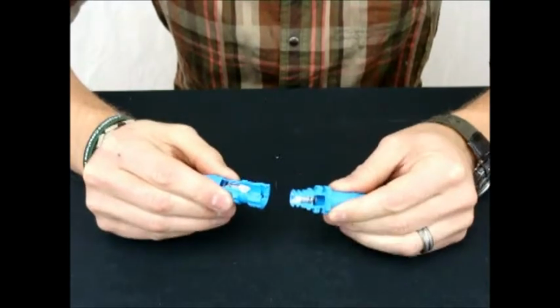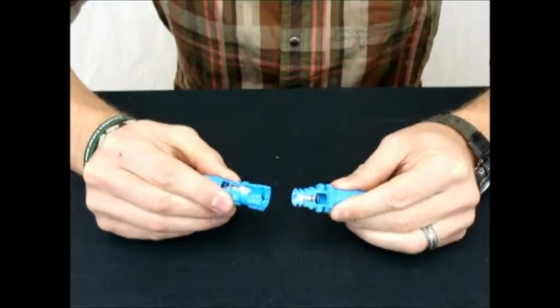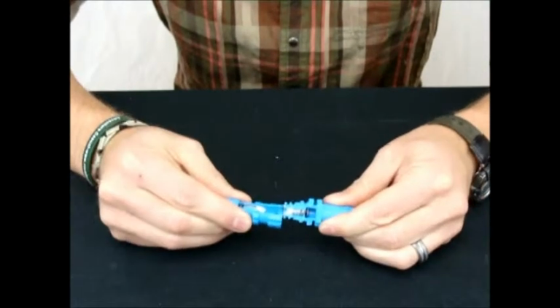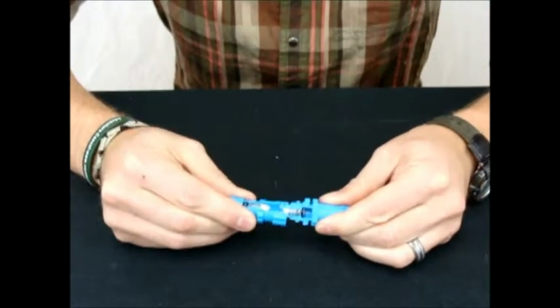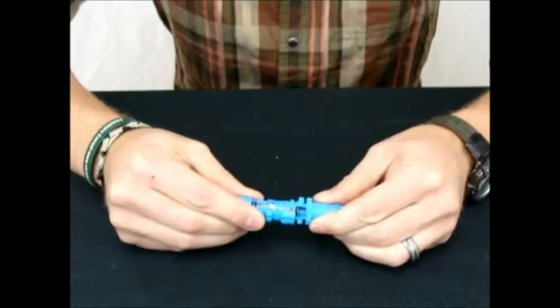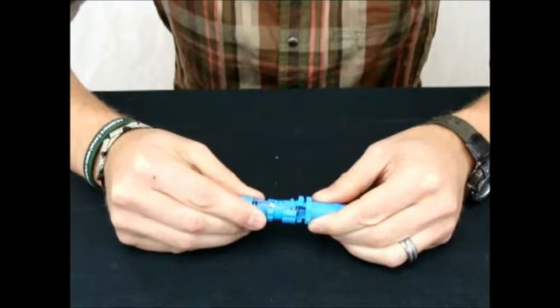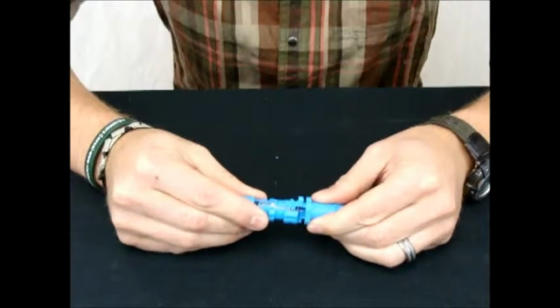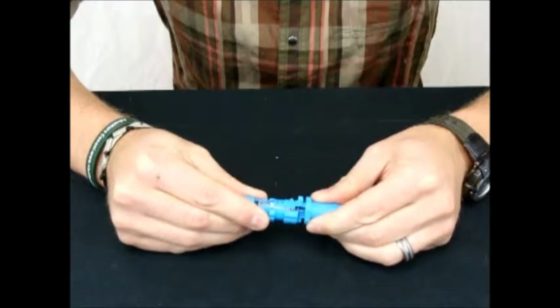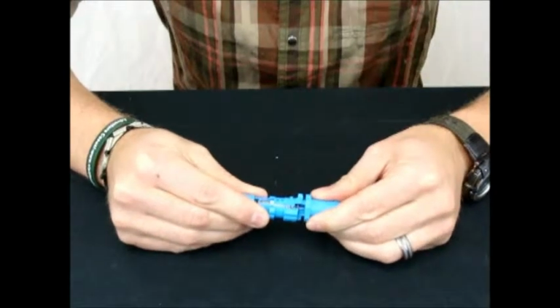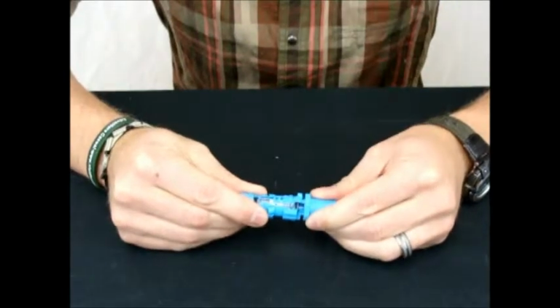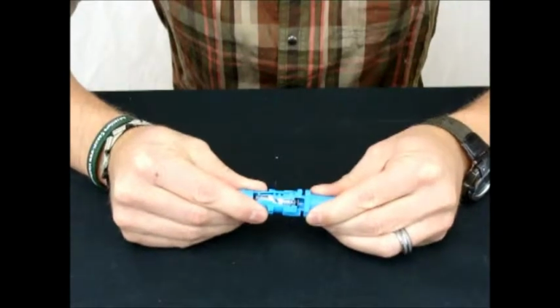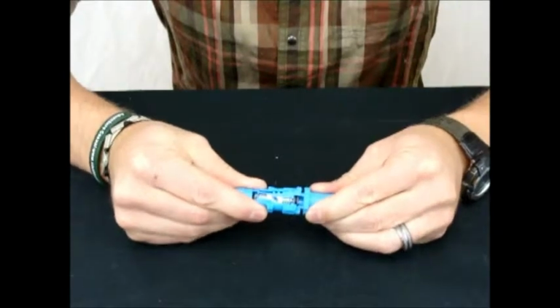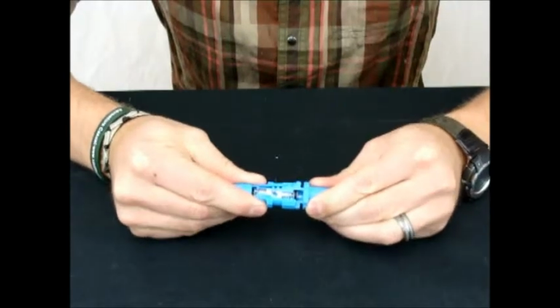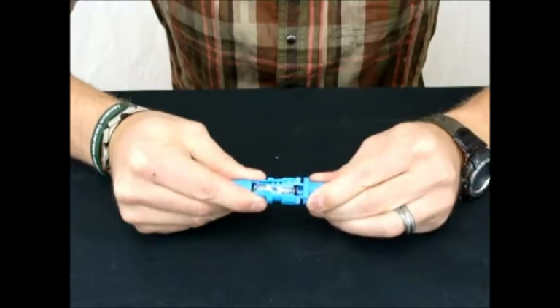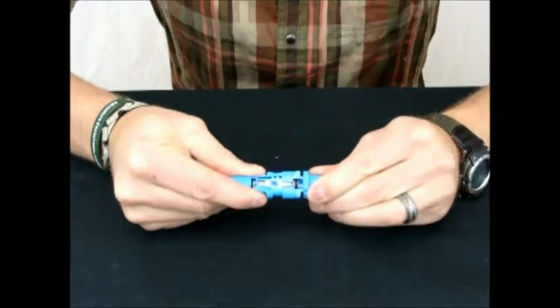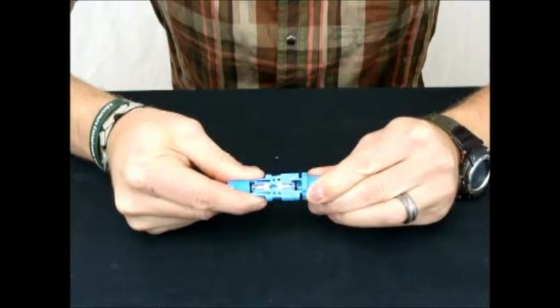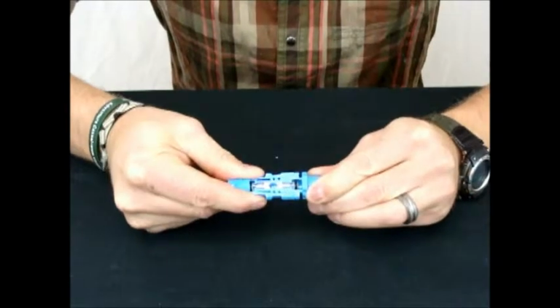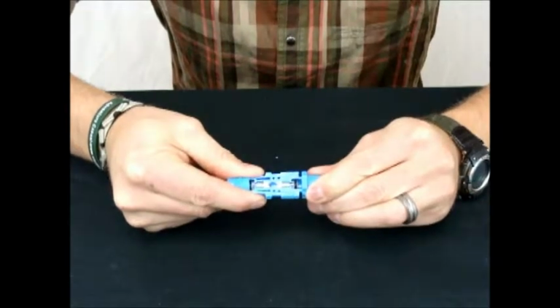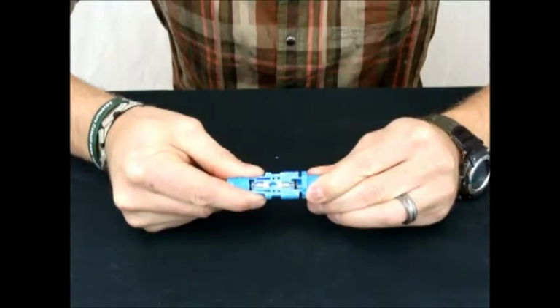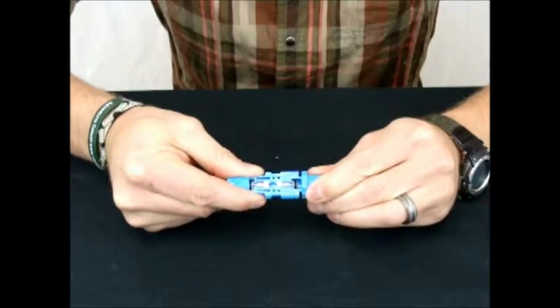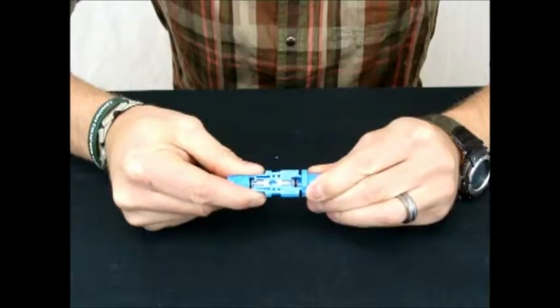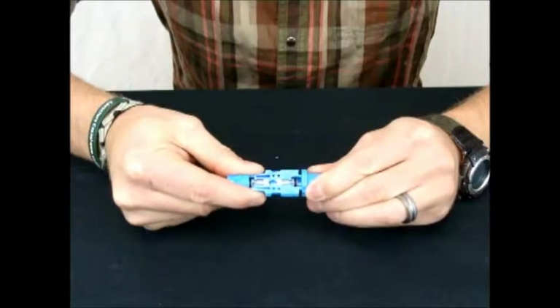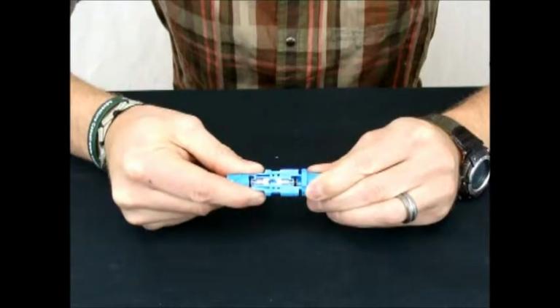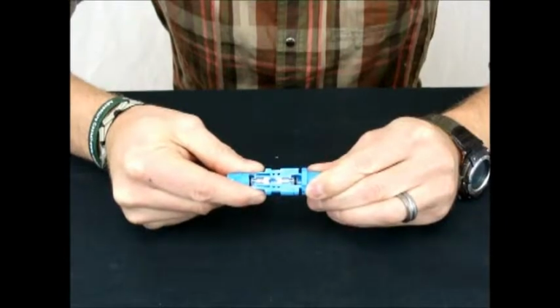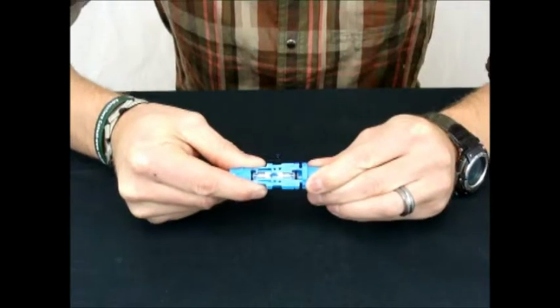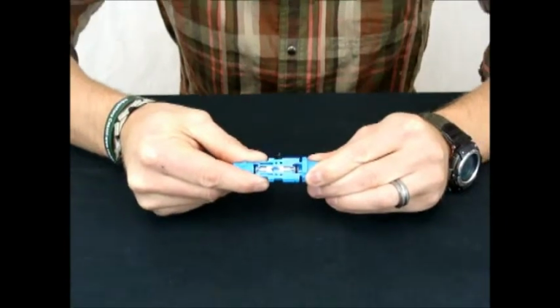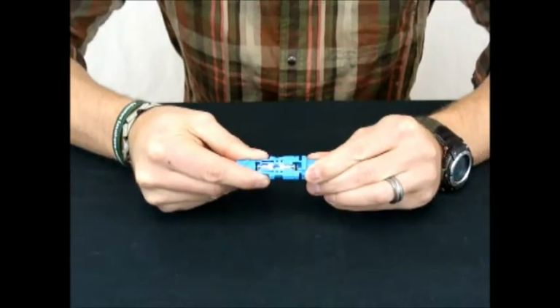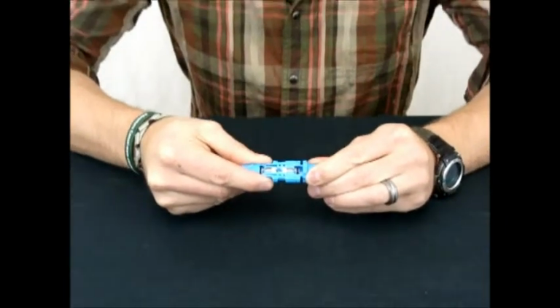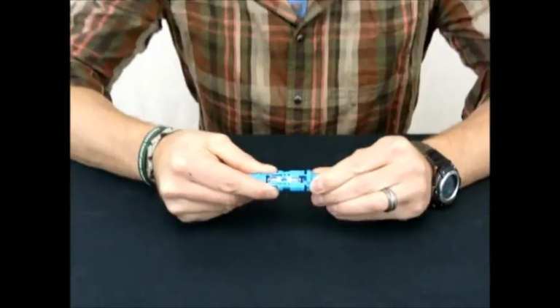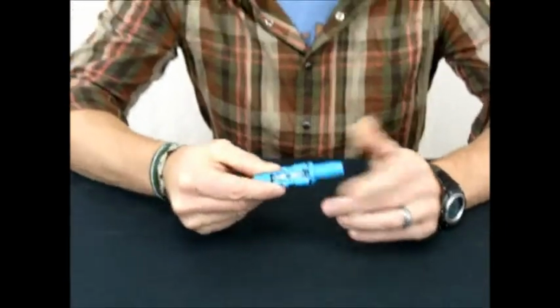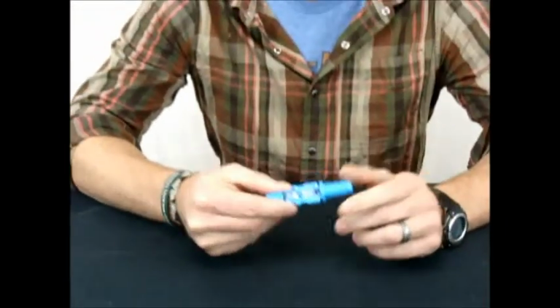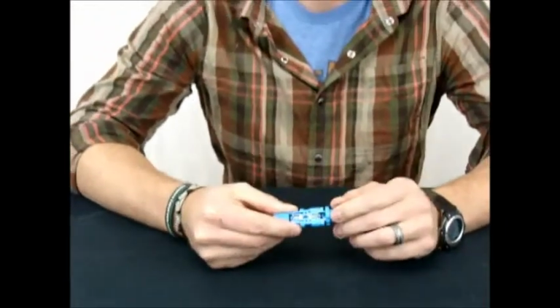So one more time — you put the parts together, quarter turn, shuttles open, and it's as simple as that. Hope that's helpful.